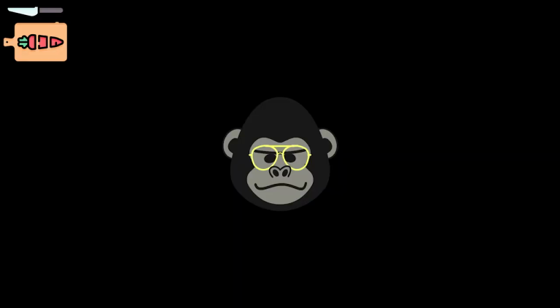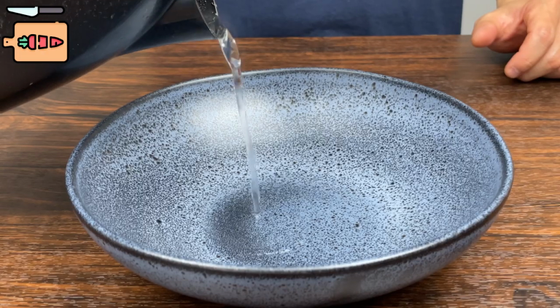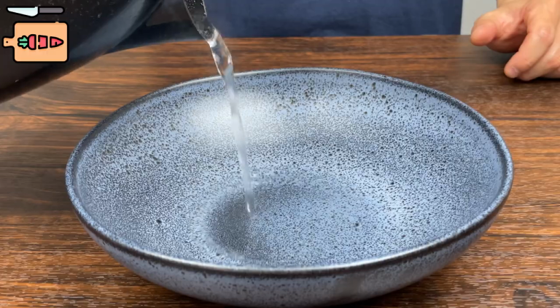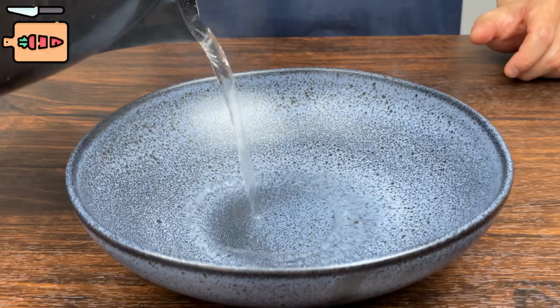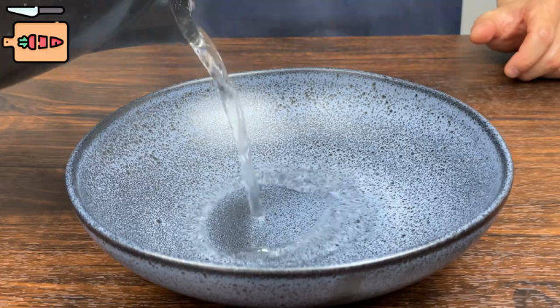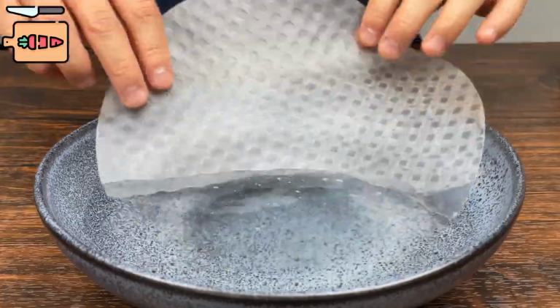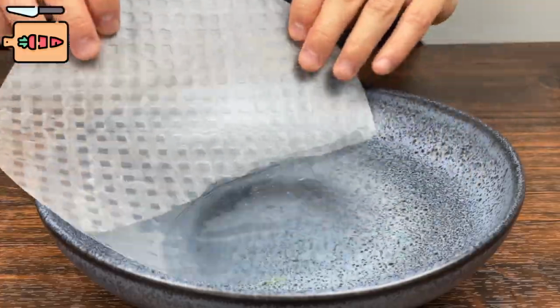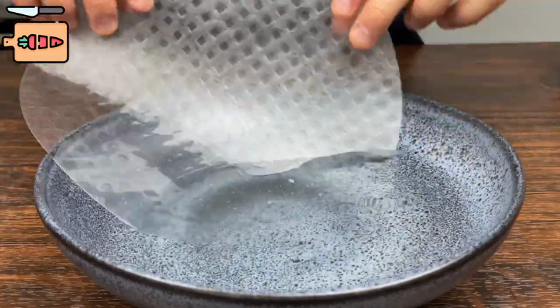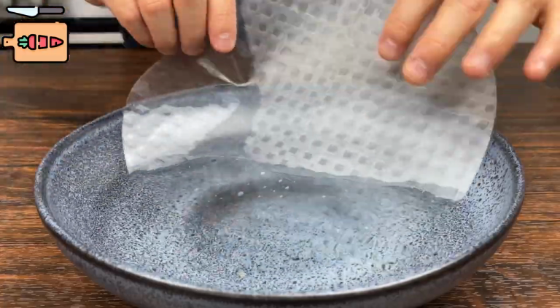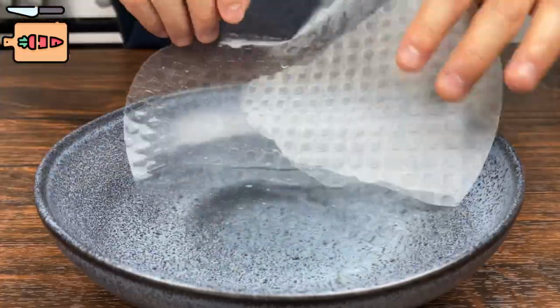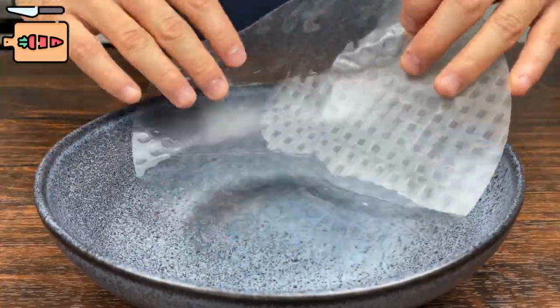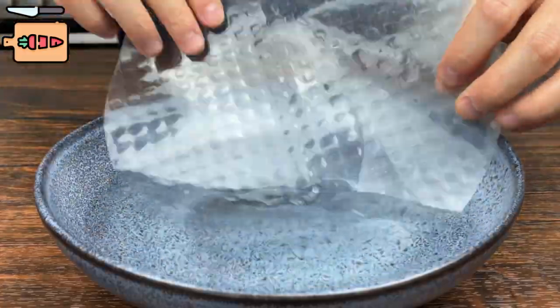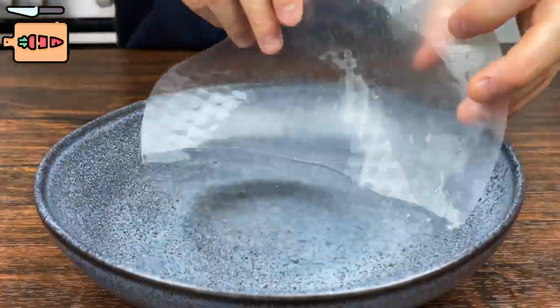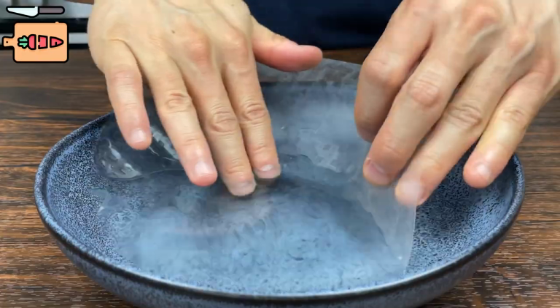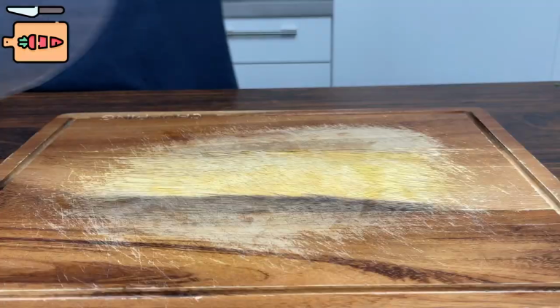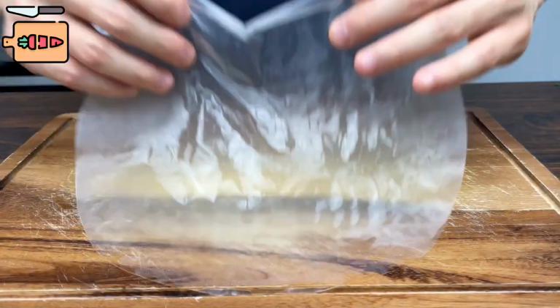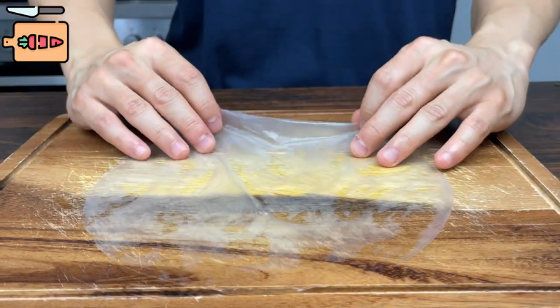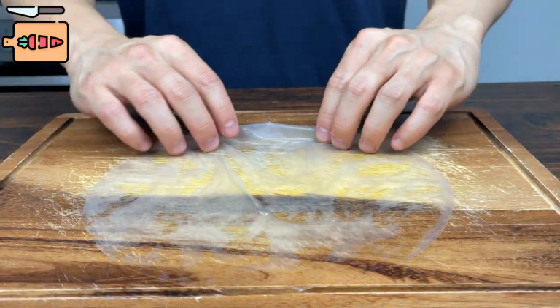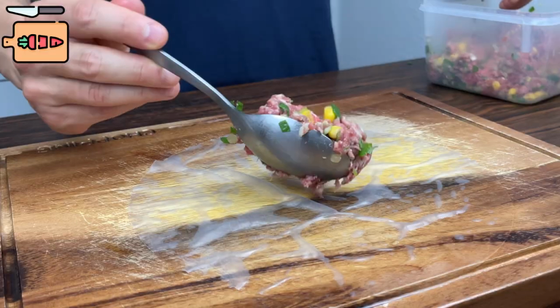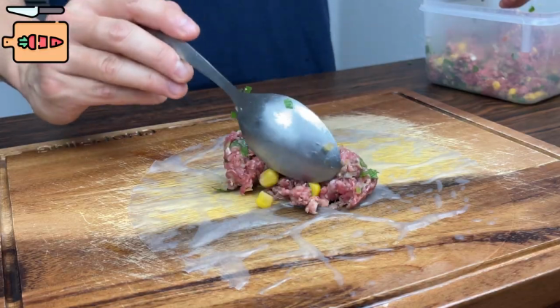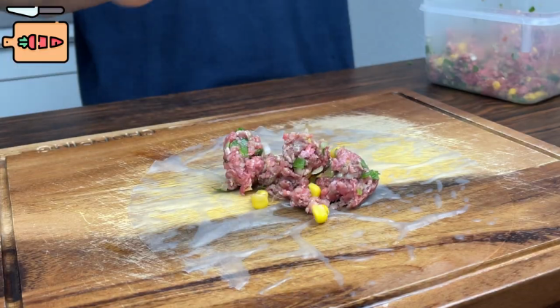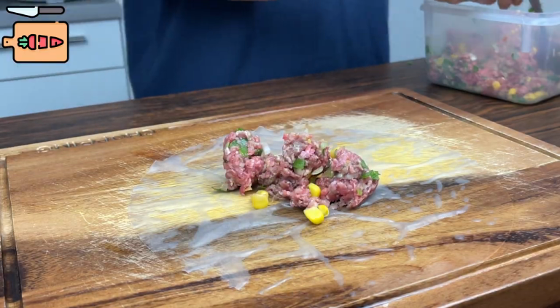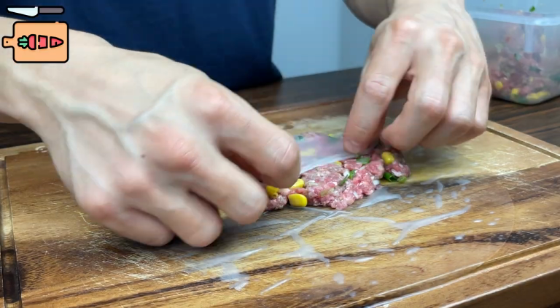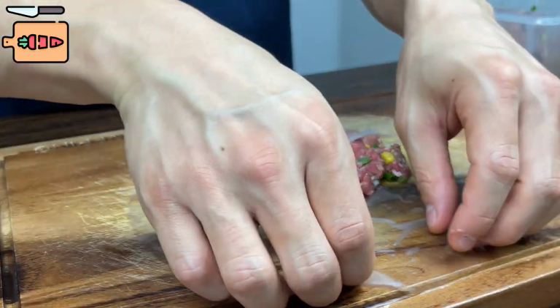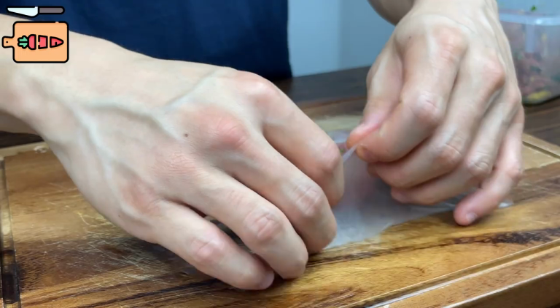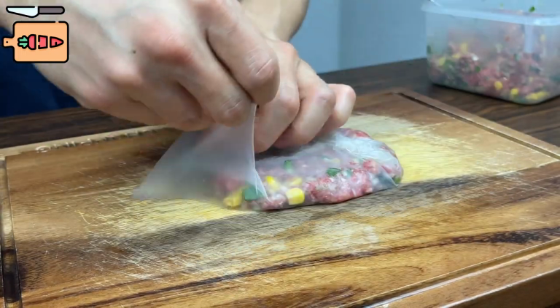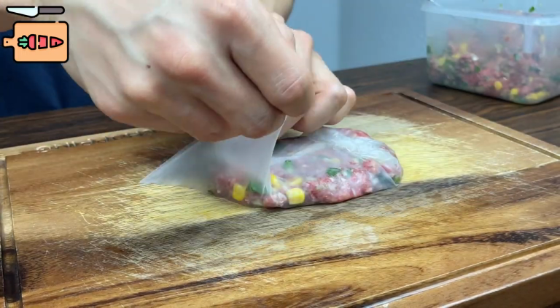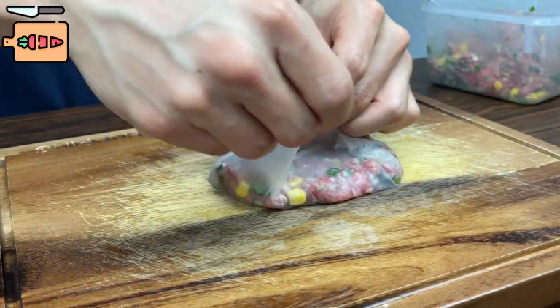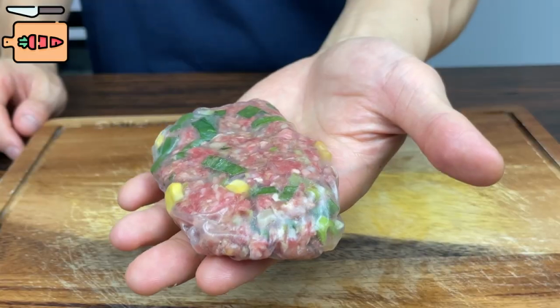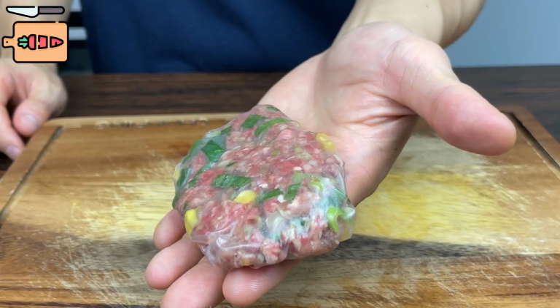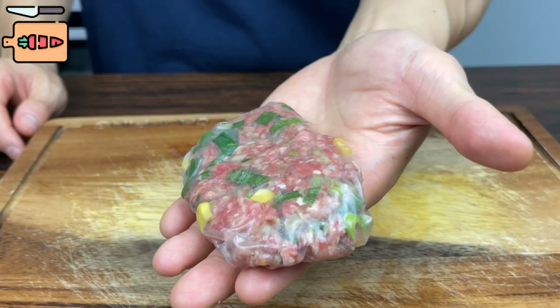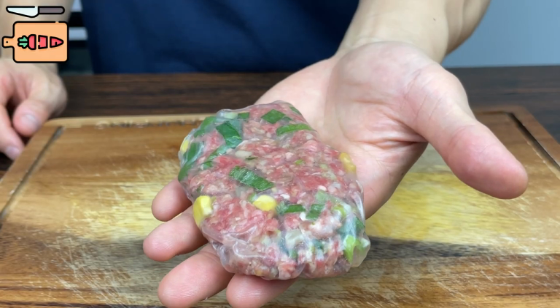Now prepare a plate with warm water. Start dipping your rice paper in and rotate it around like this for just a few seconds. Now put it on a flat surface, add the filling inside, fold the longer sides first, then the shorter sides. And now you've got a nicely wrapped dumpling.